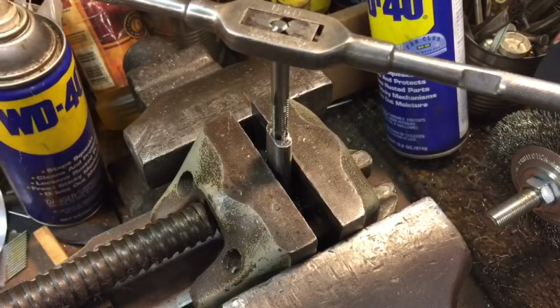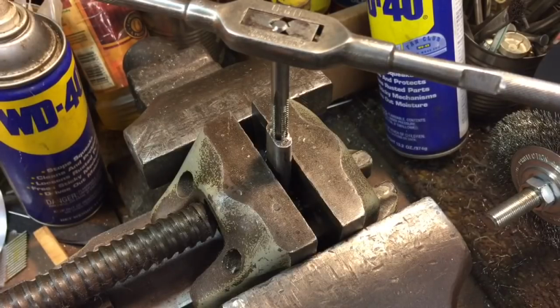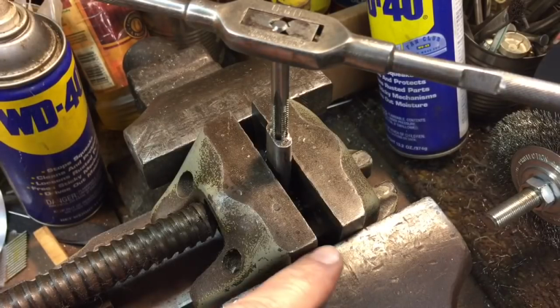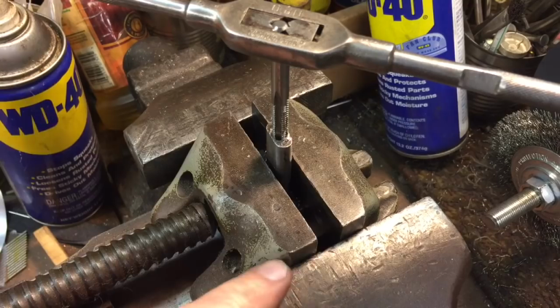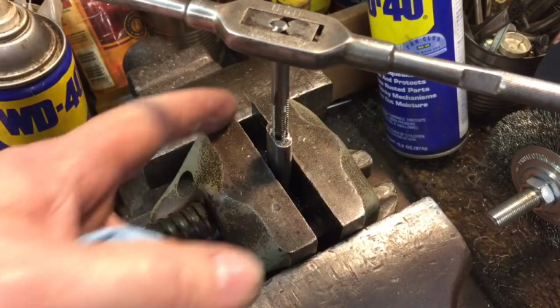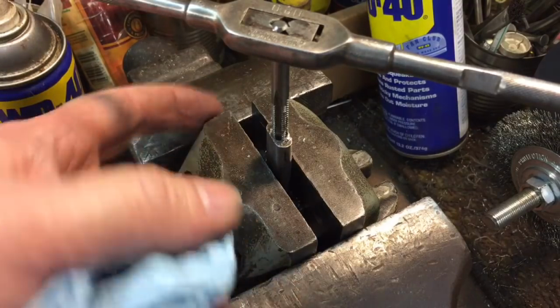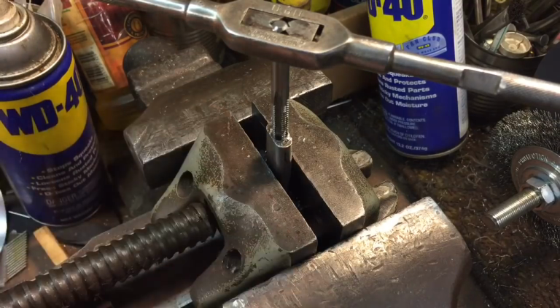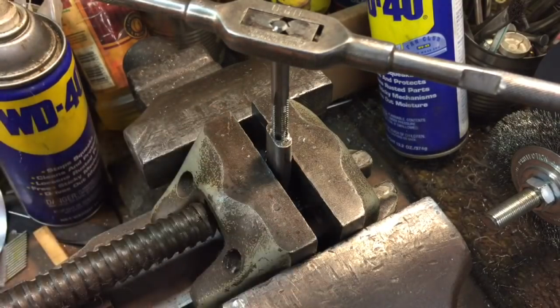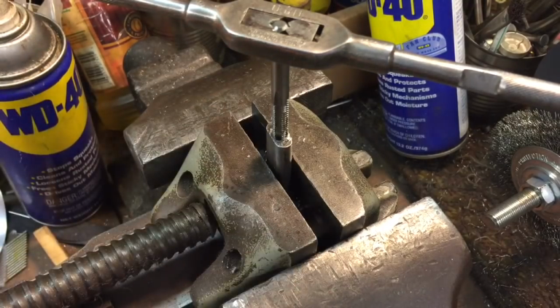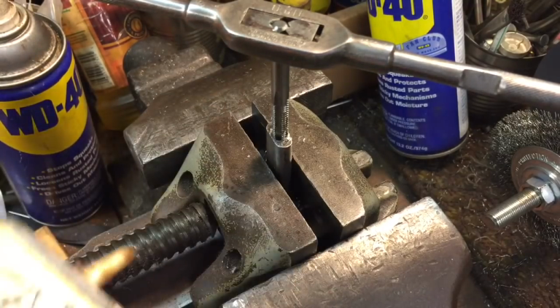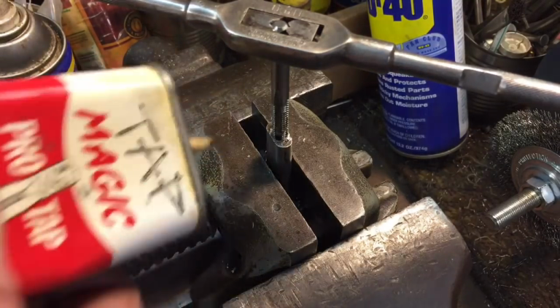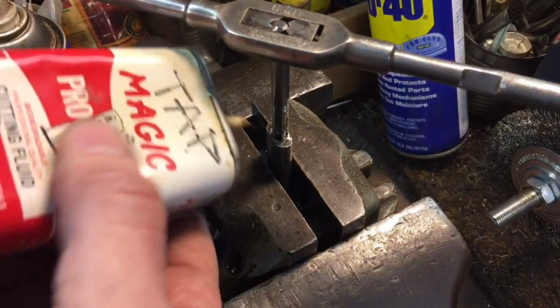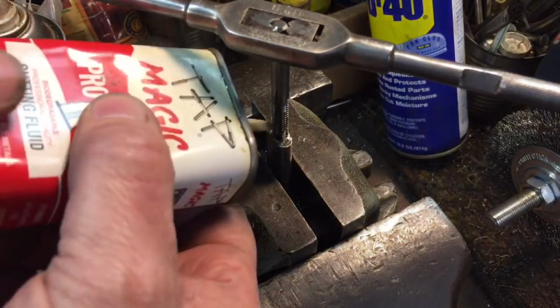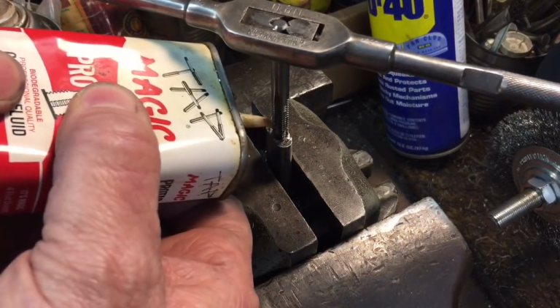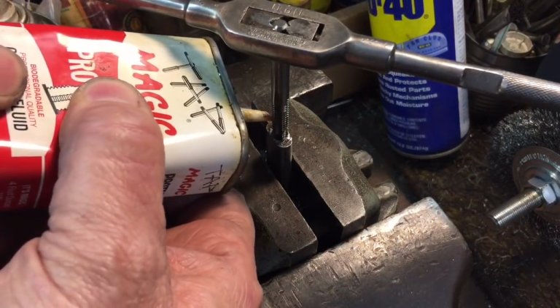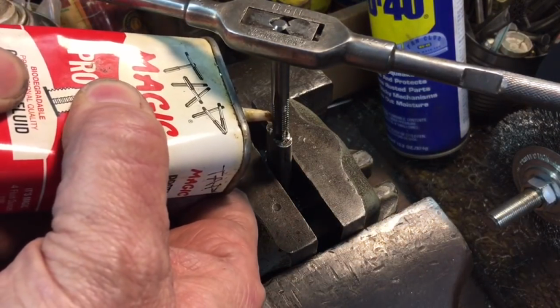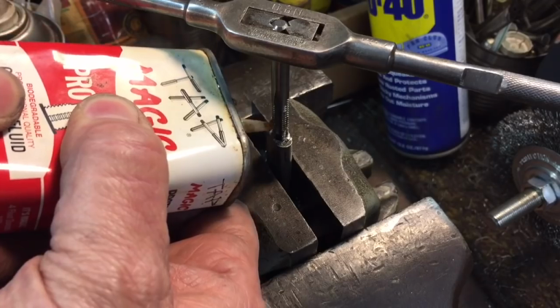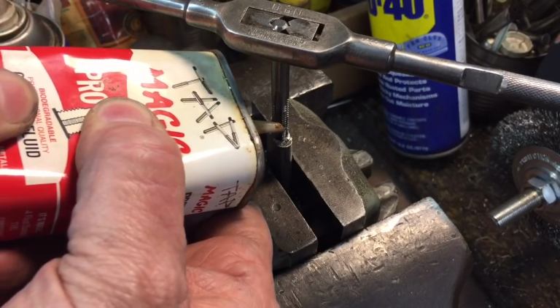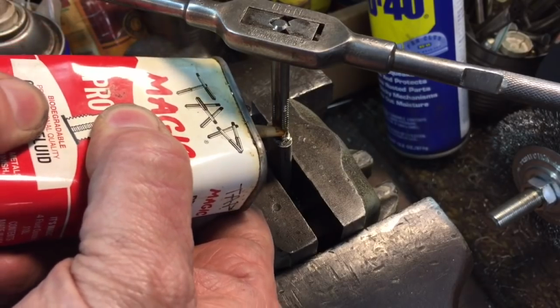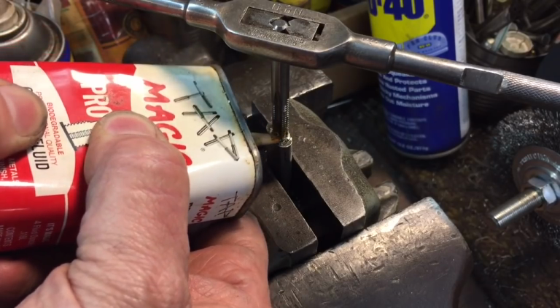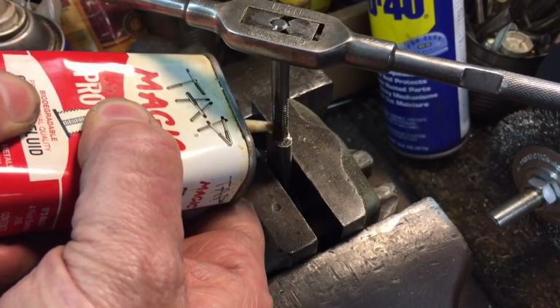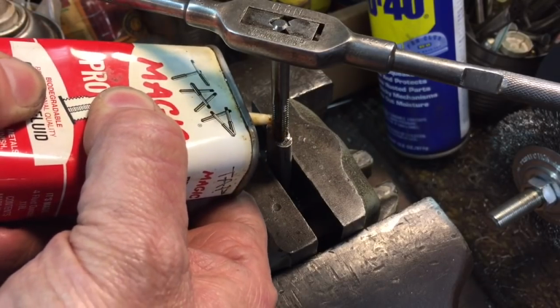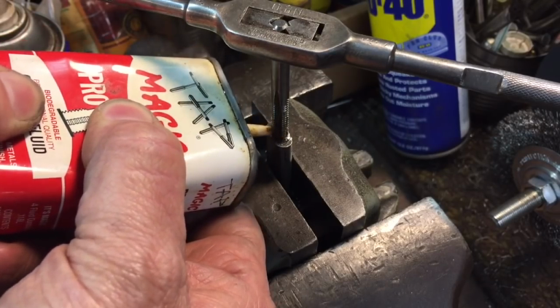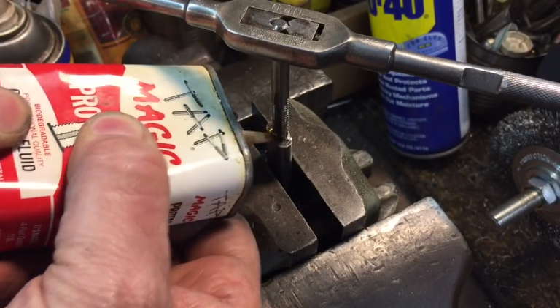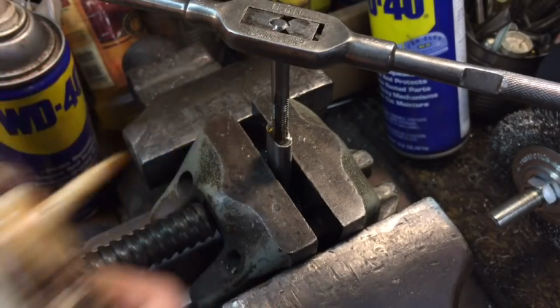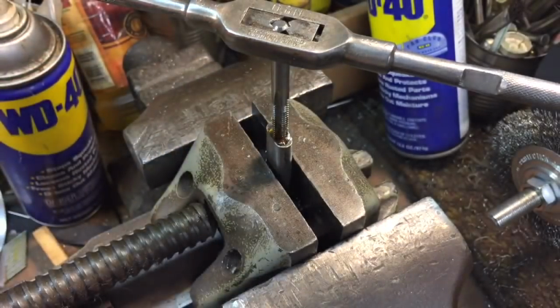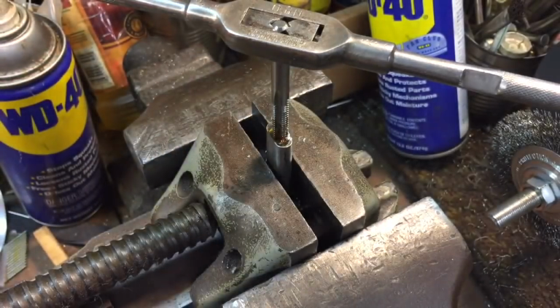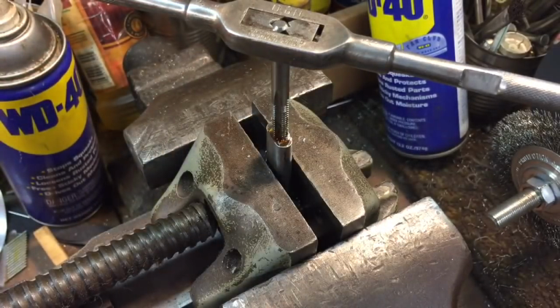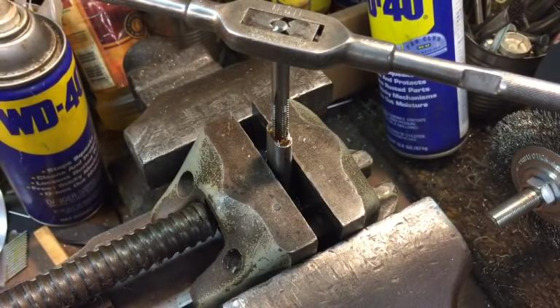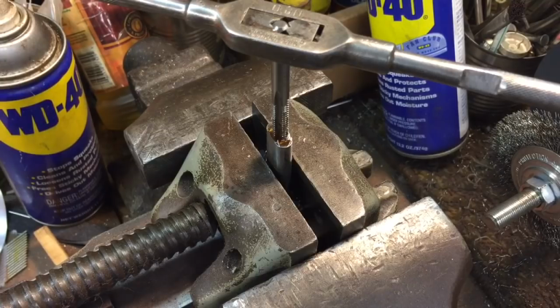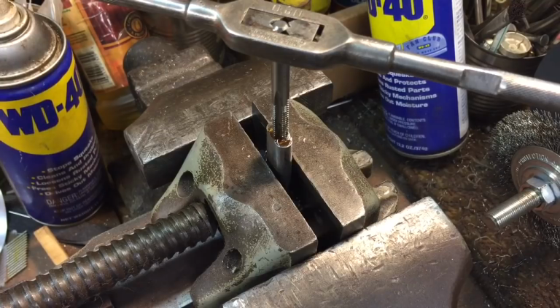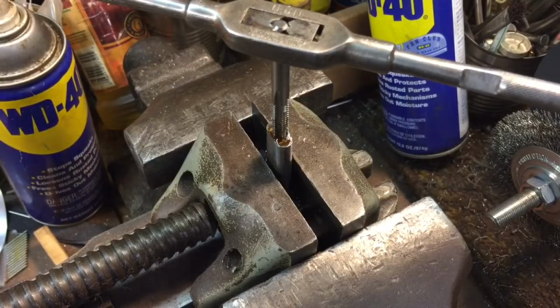Now if you ever wonder why these little machinist vises are square on all sides — so you can do just what I'm doing now. You can take it out of whatever device you're working on and place it into a vise, which is a beautiful thing to be able to do.